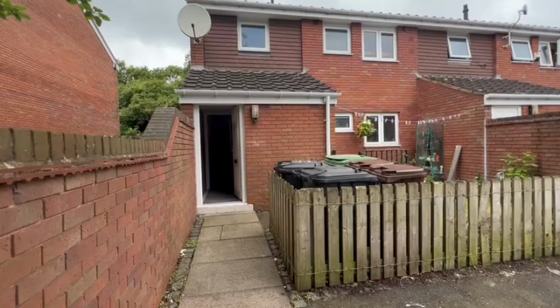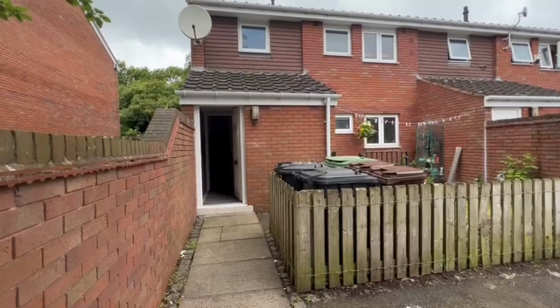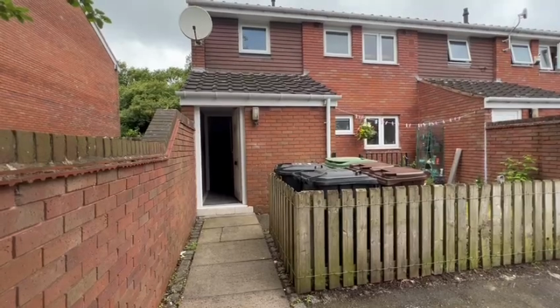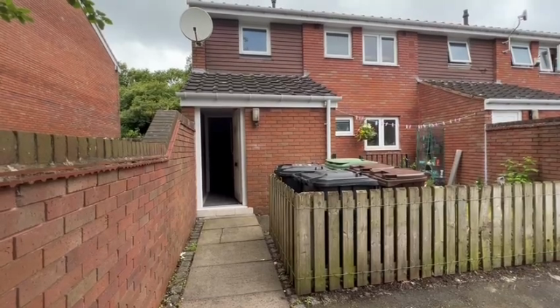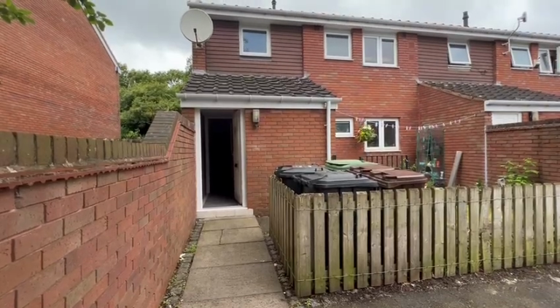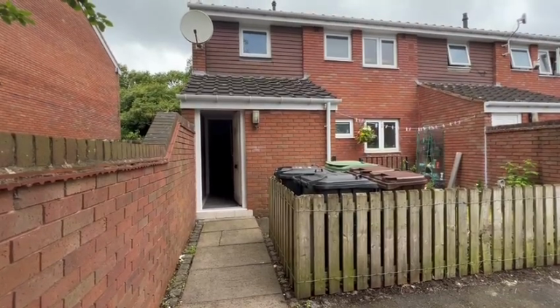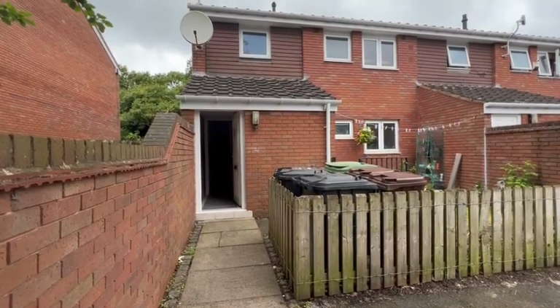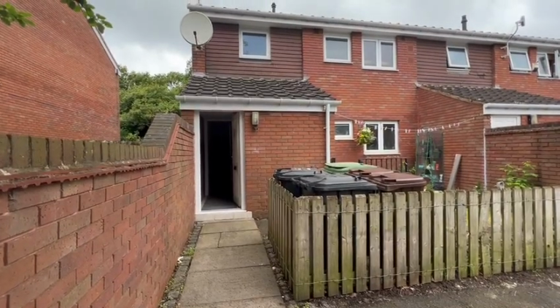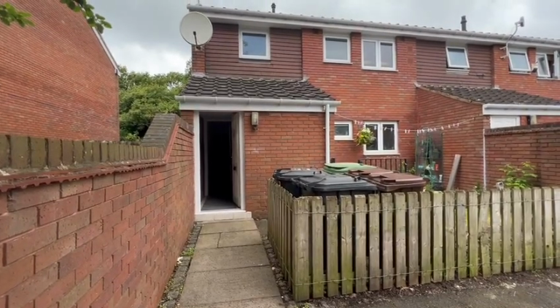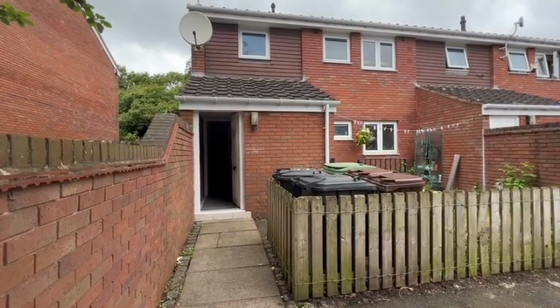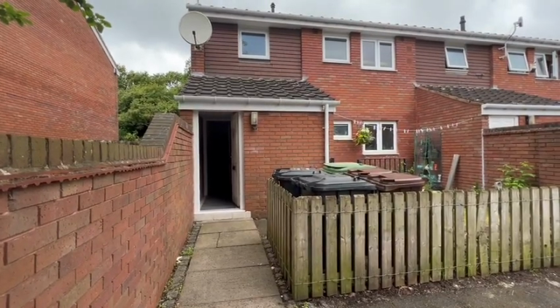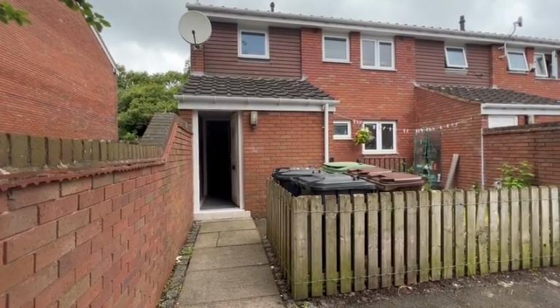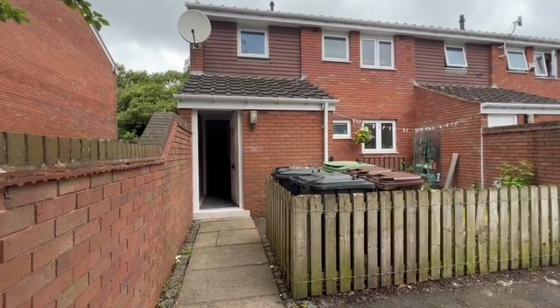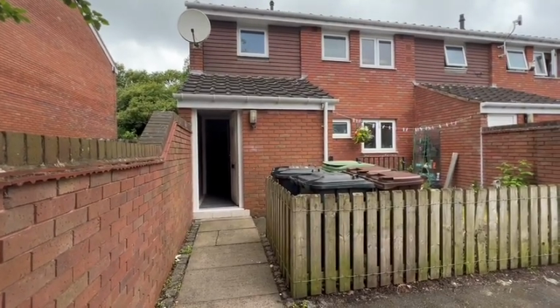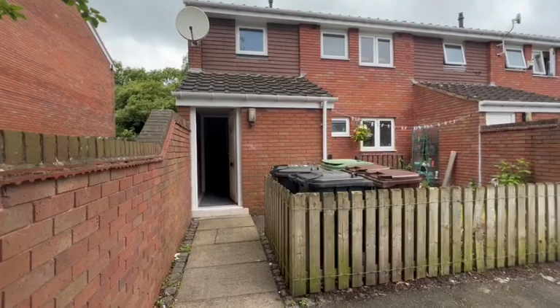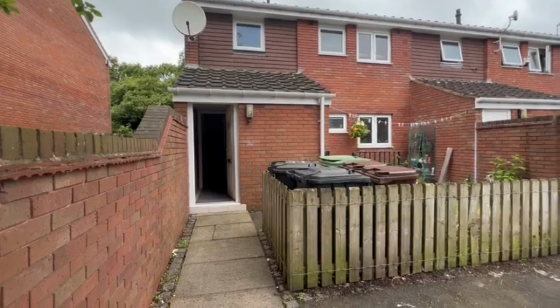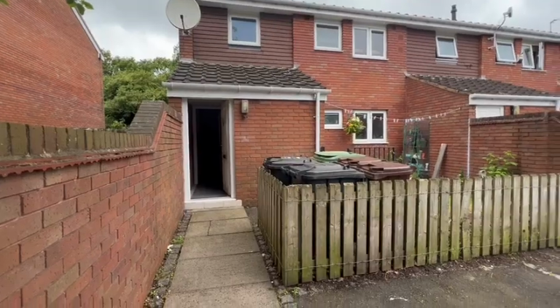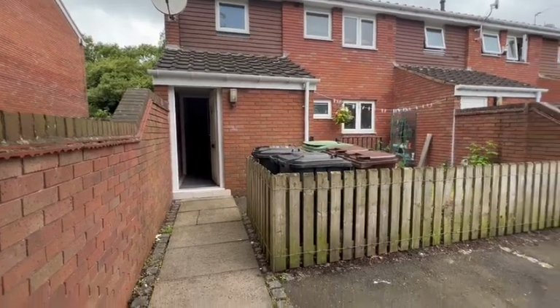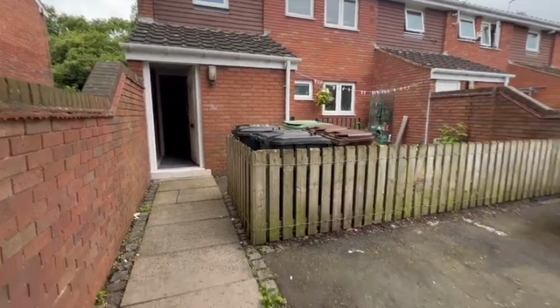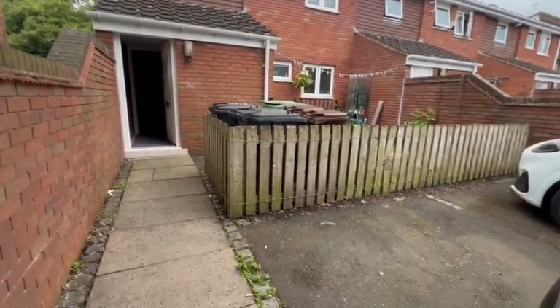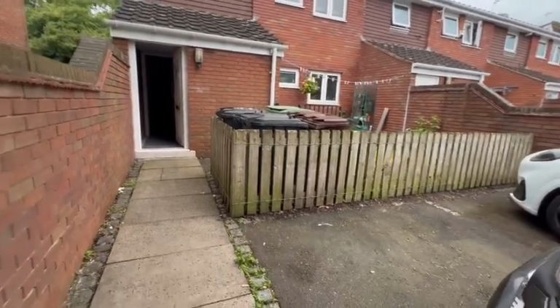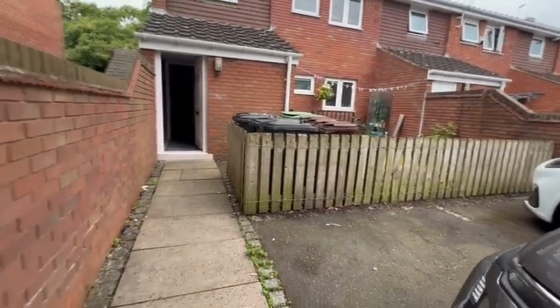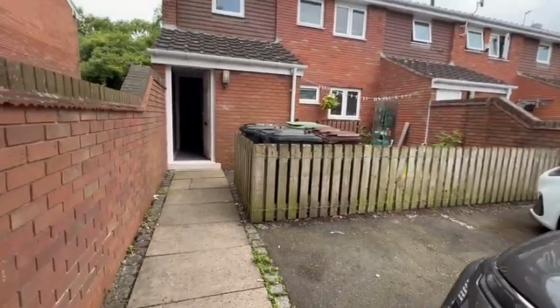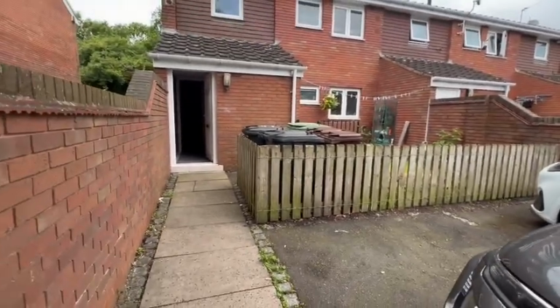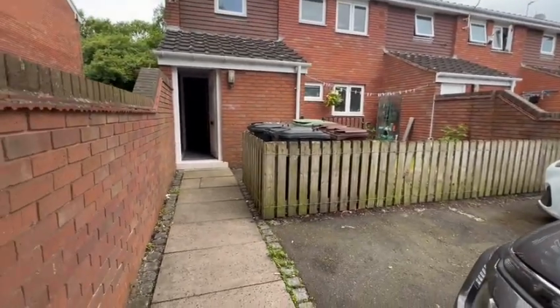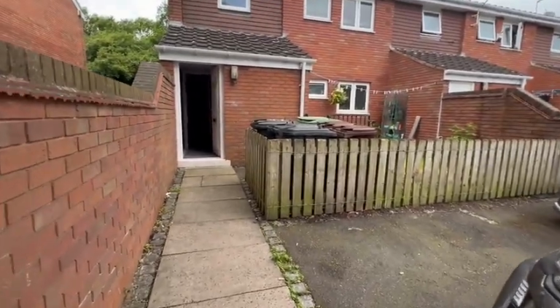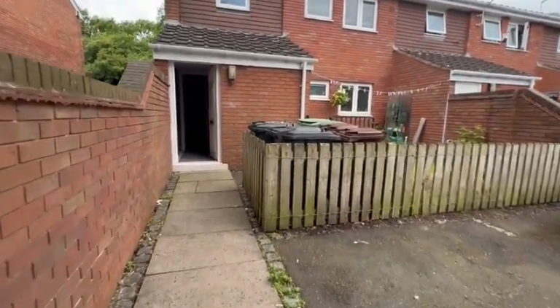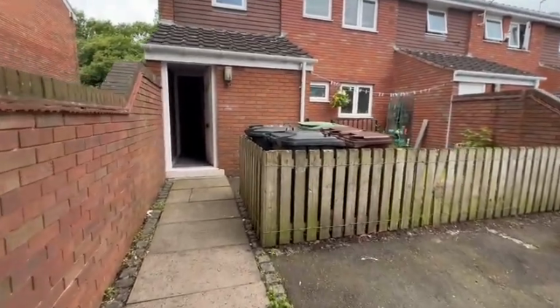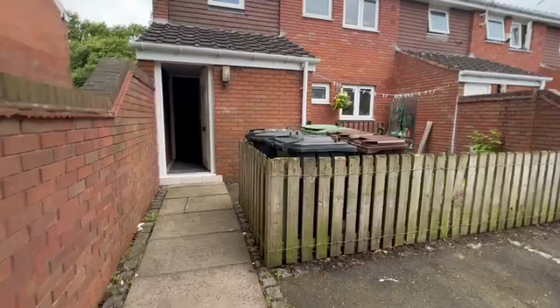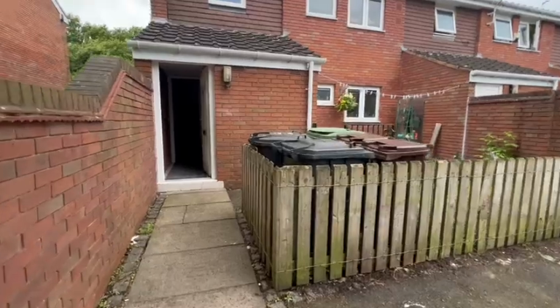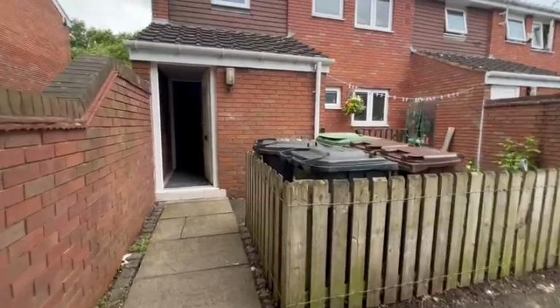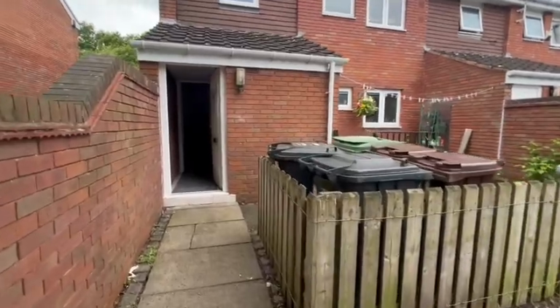This is a virtual tour for a one bedroom maisonette on Fullerton Close. With this property you do have parking space available, and we have a slight garden to the rear.